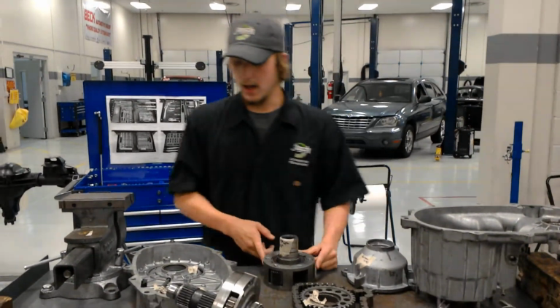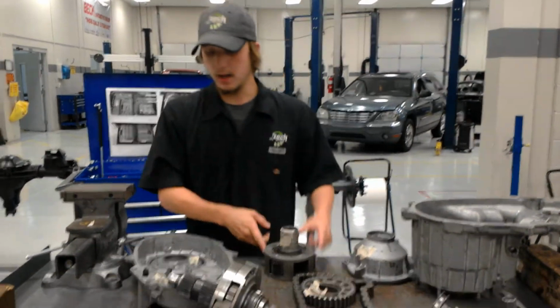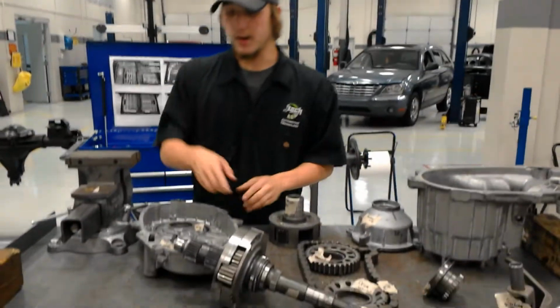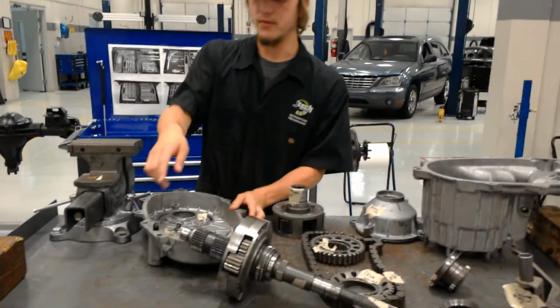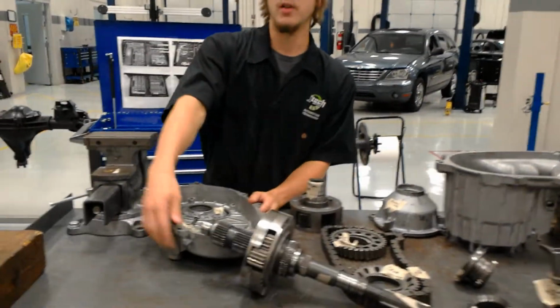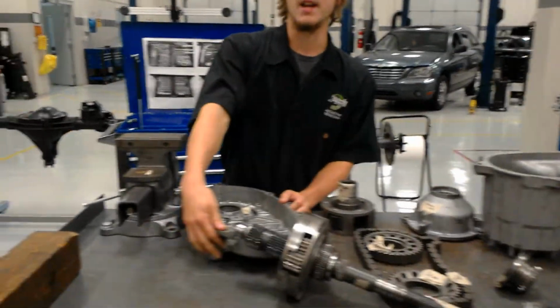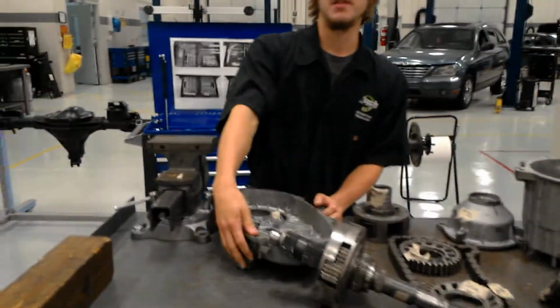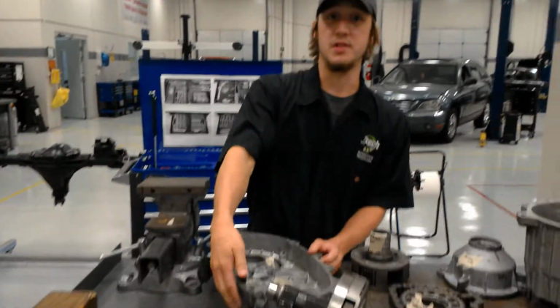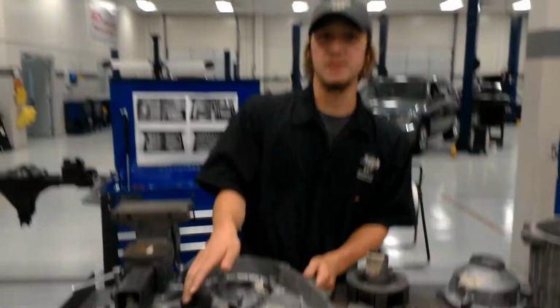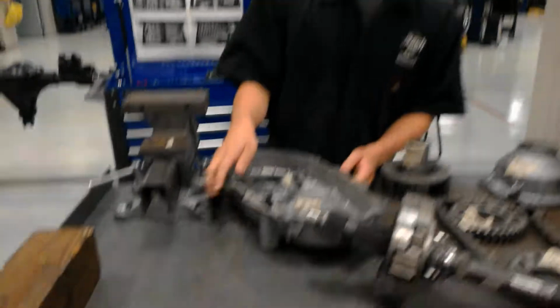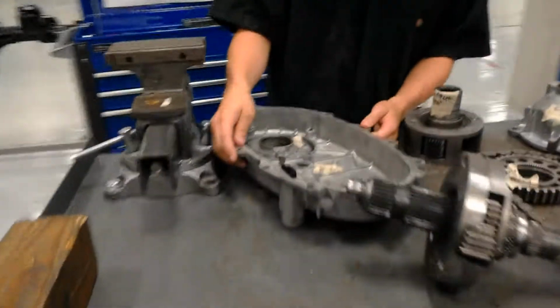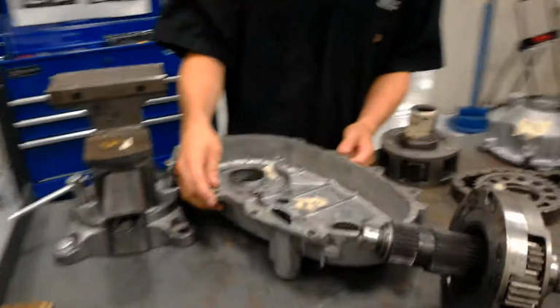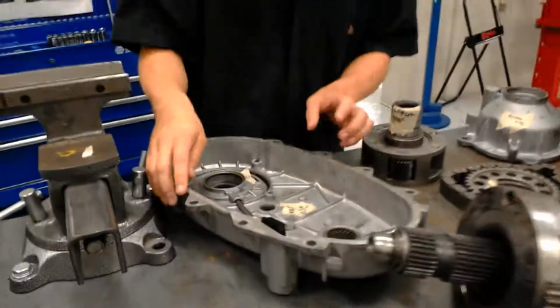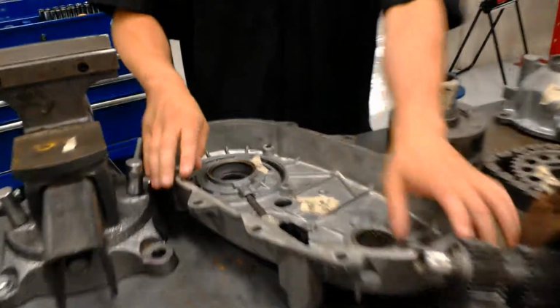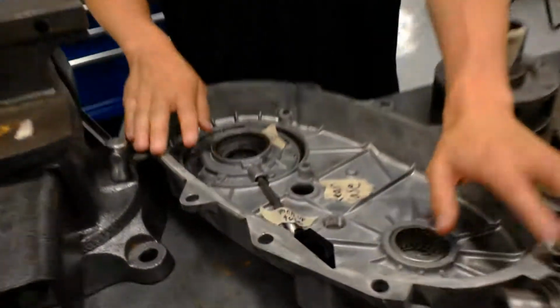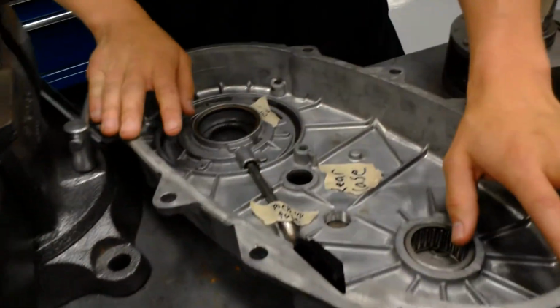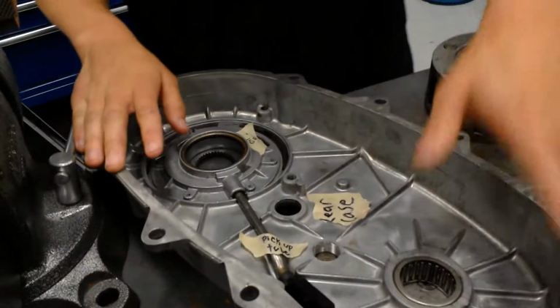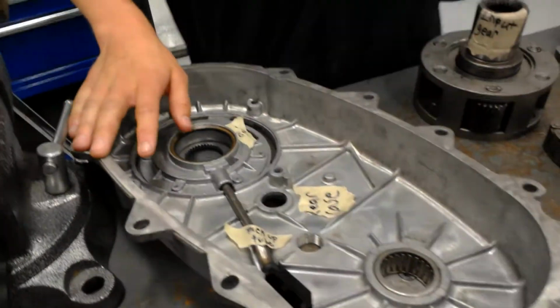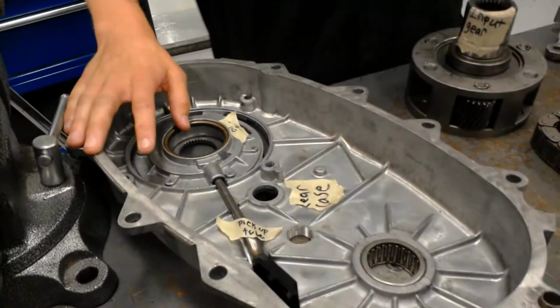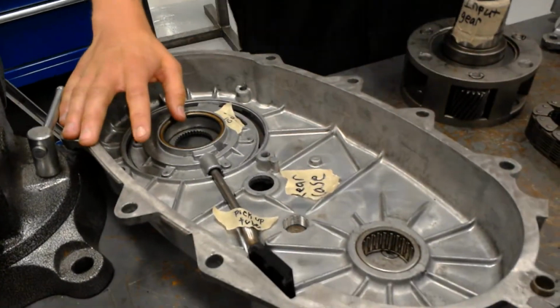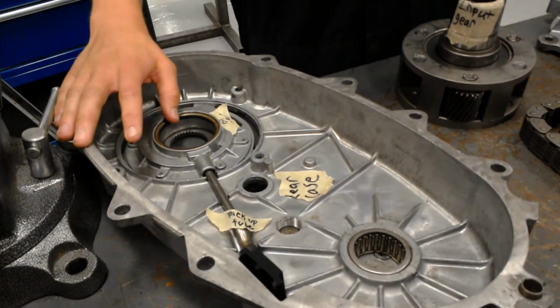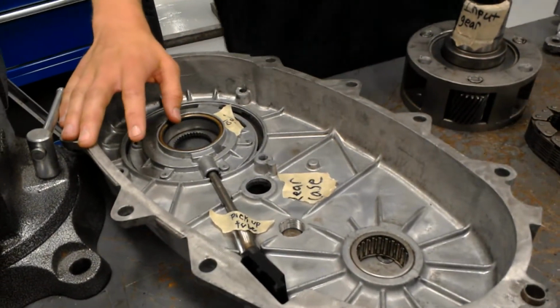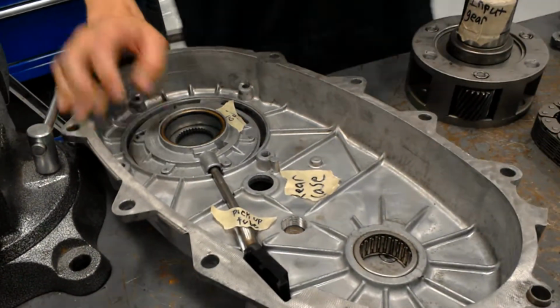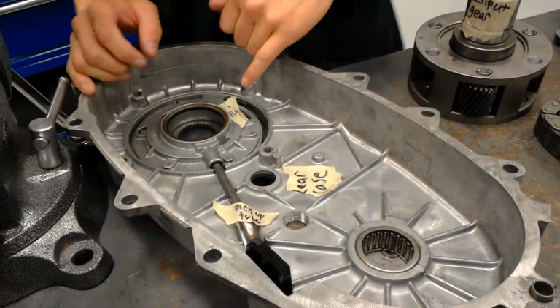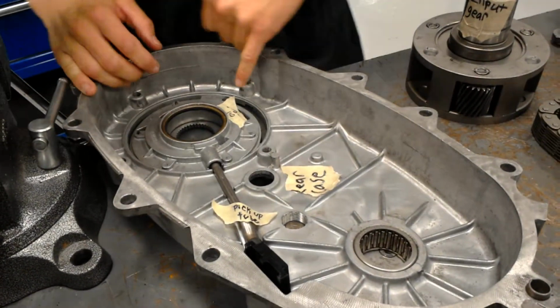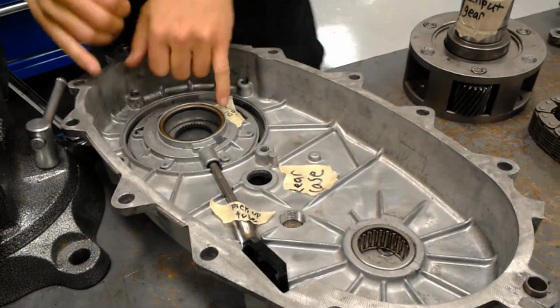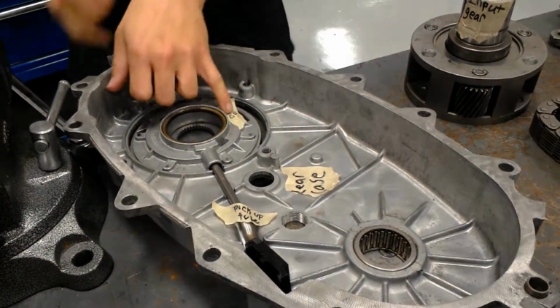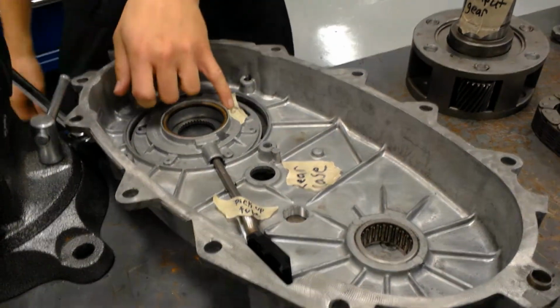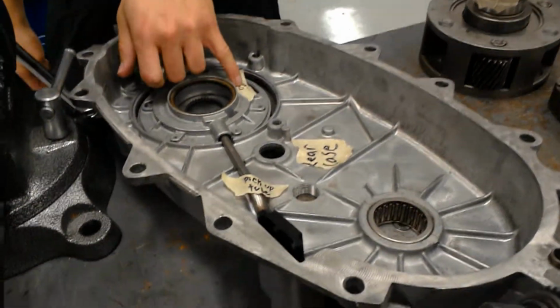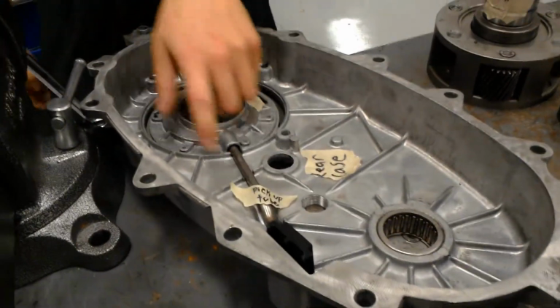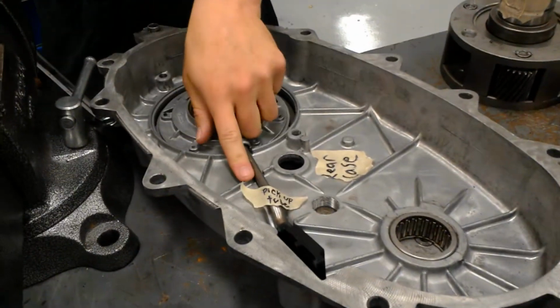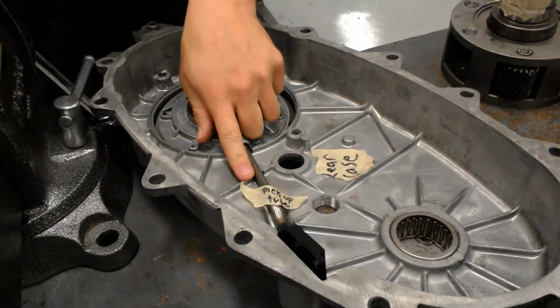And now you have your rear case, which is this part right here. The rear case connects on top of this. And from in here you've got your oil pump and your pick-ups.